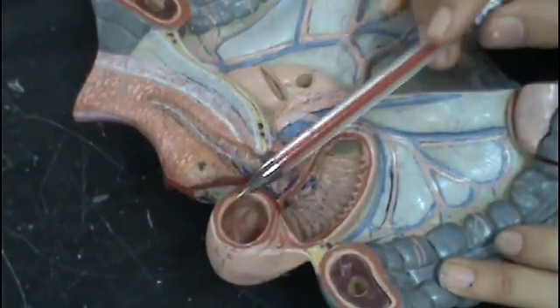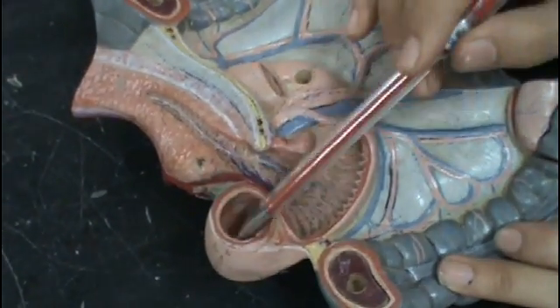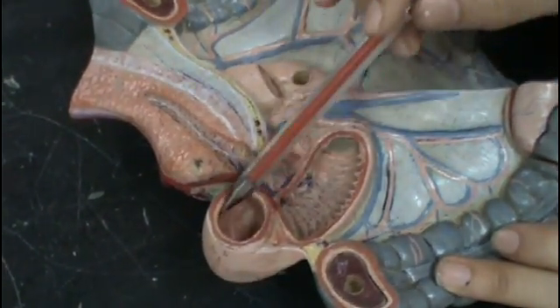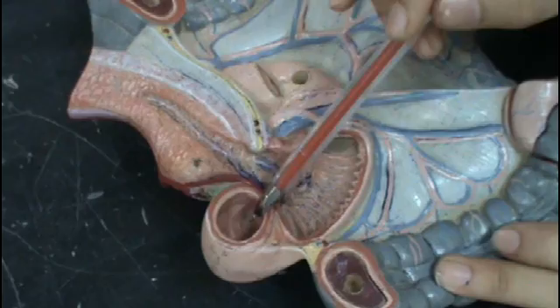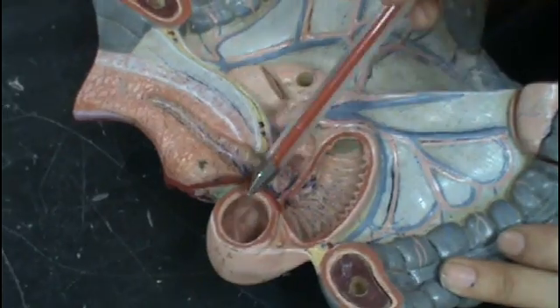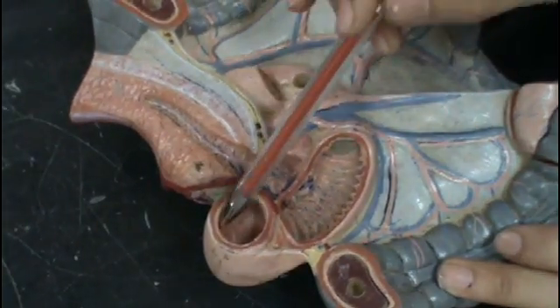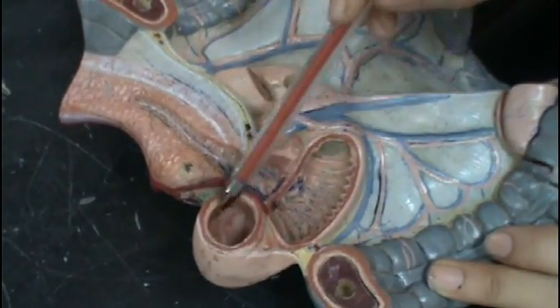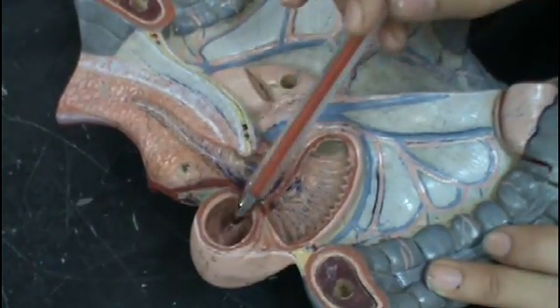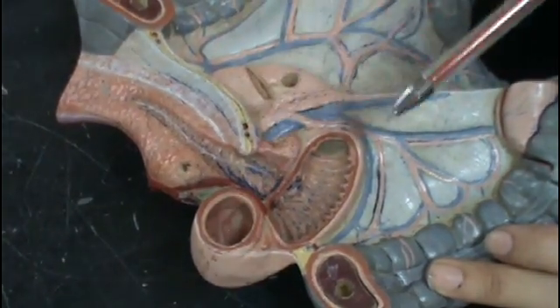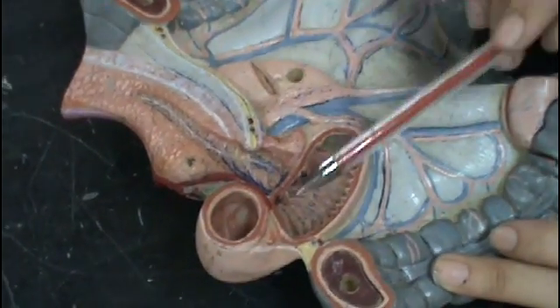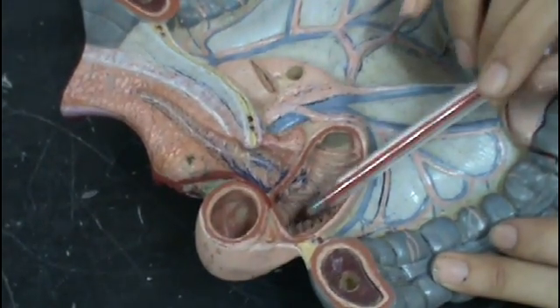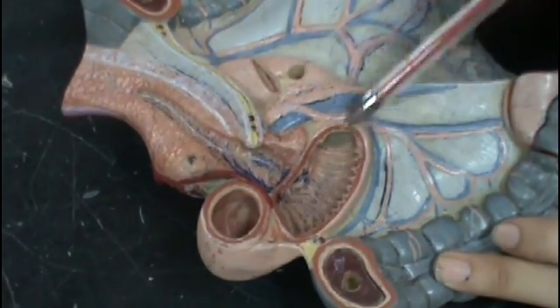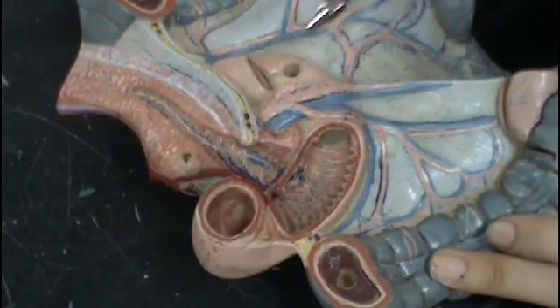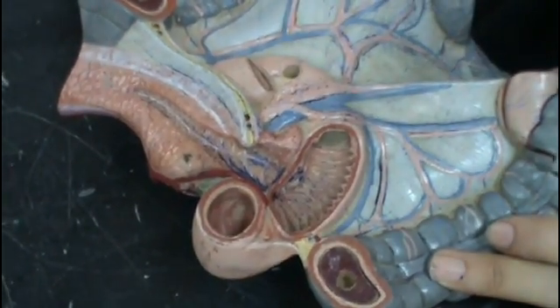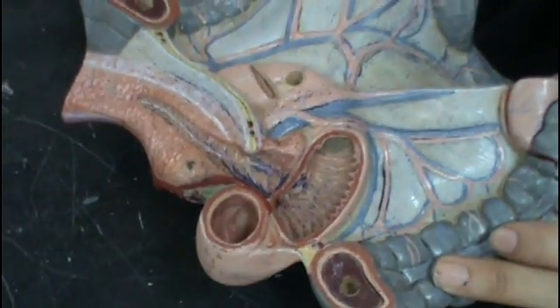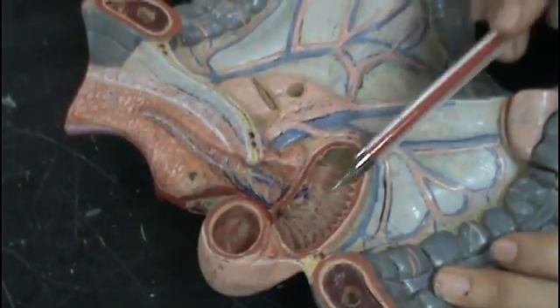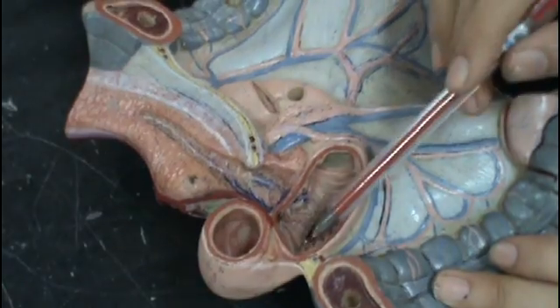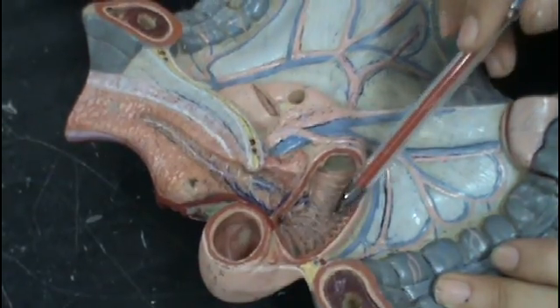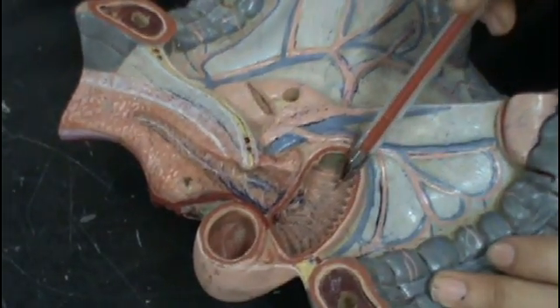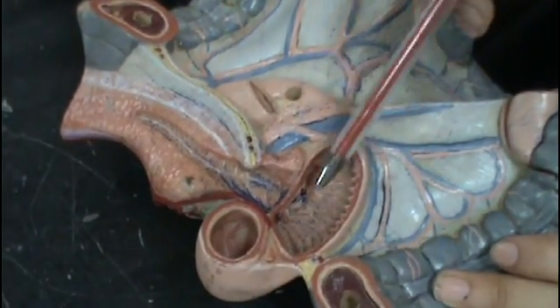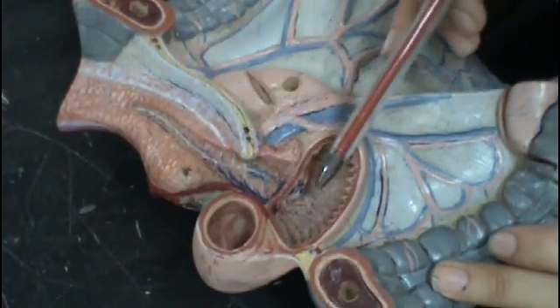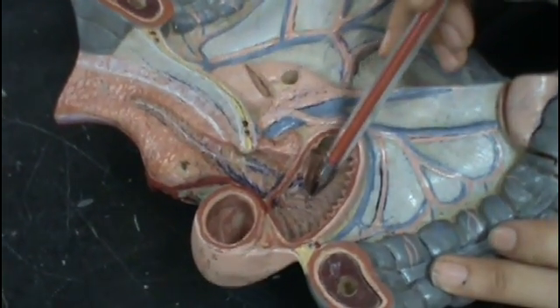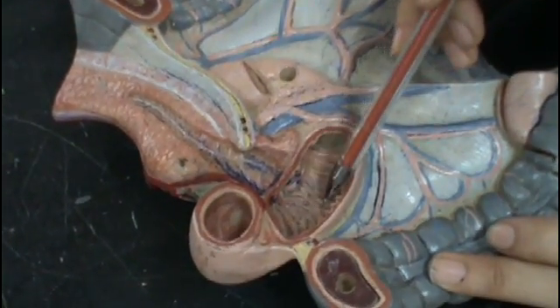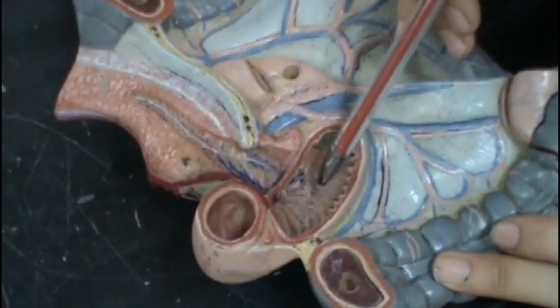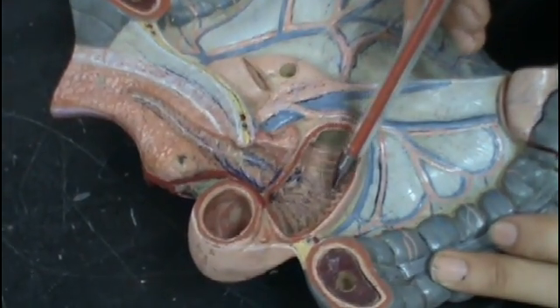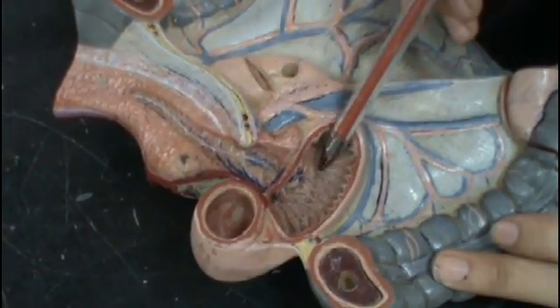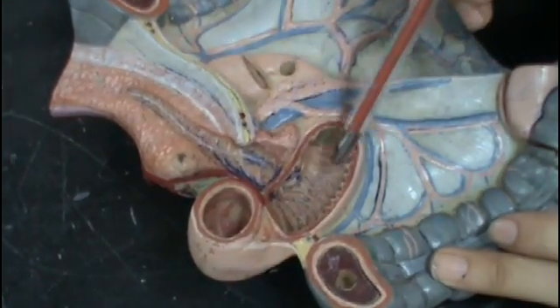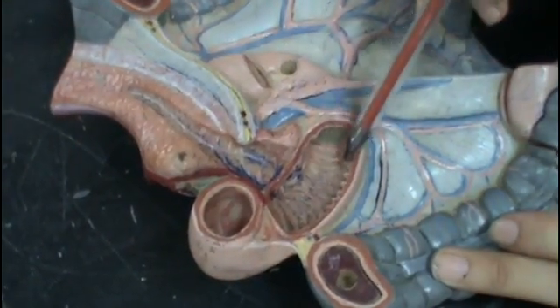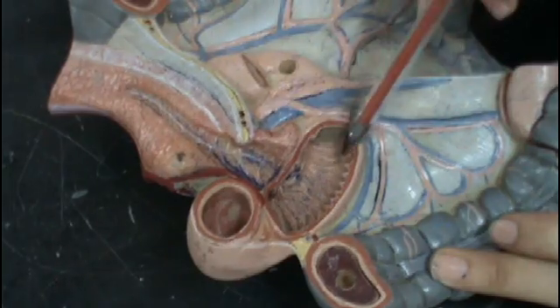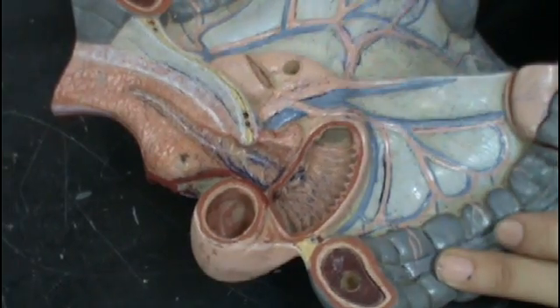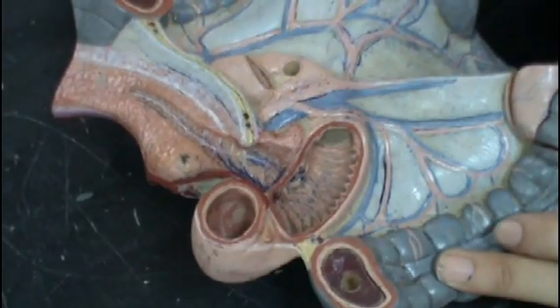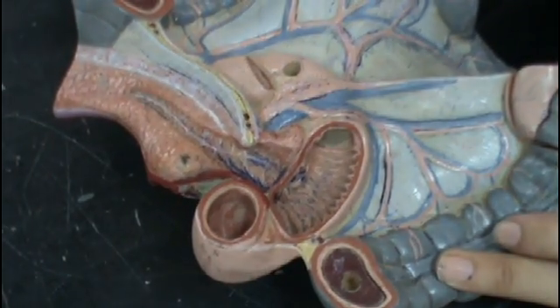The mucous membrane of the first part is smooth, while the remainder is folded into folds called the plicae circularis. This is the plicae circularis here. Those are the plicae circularis.